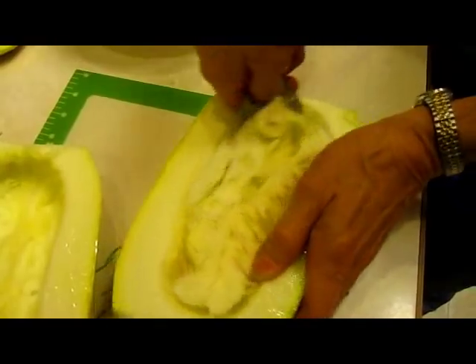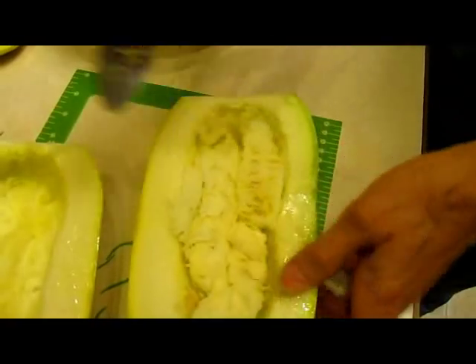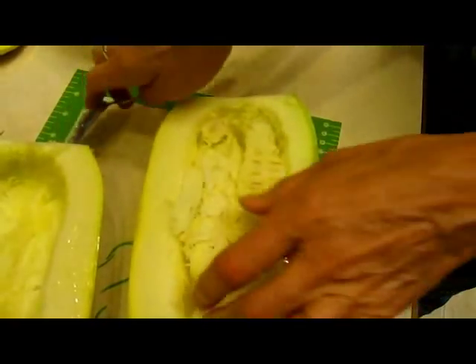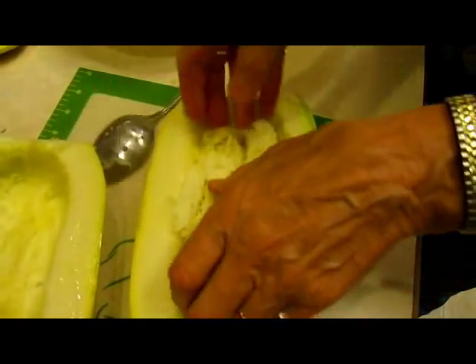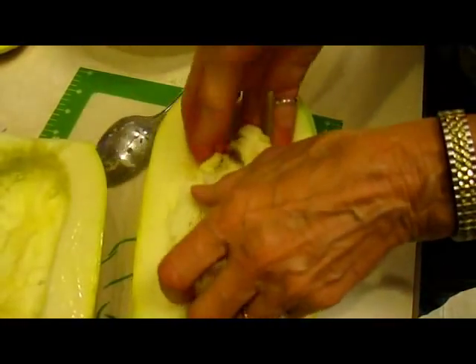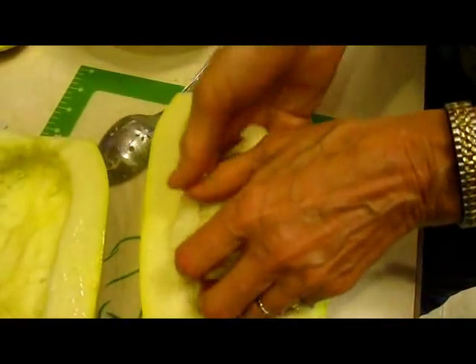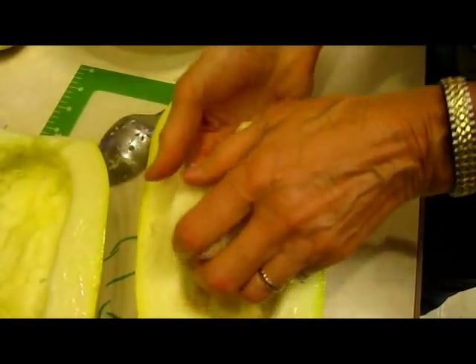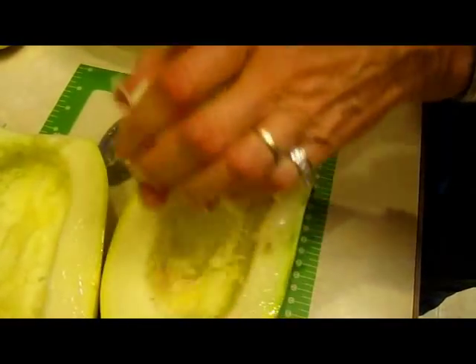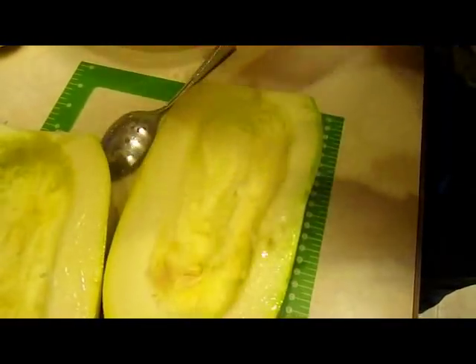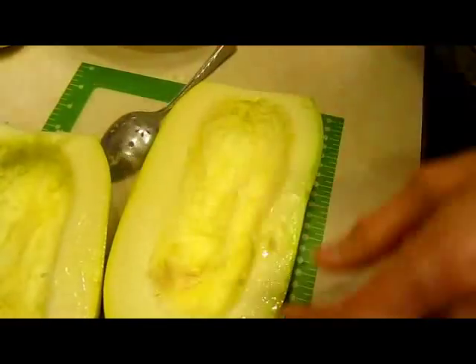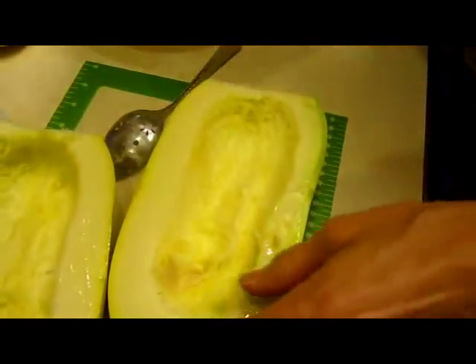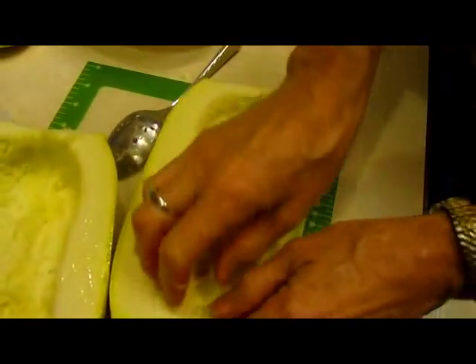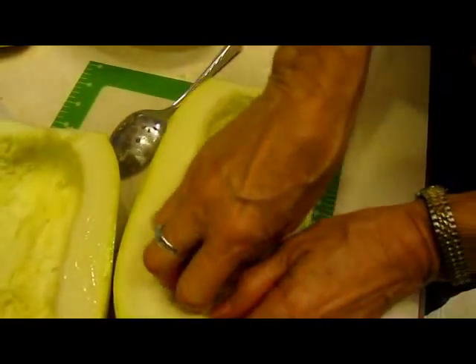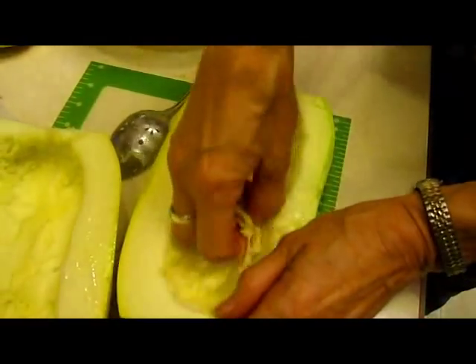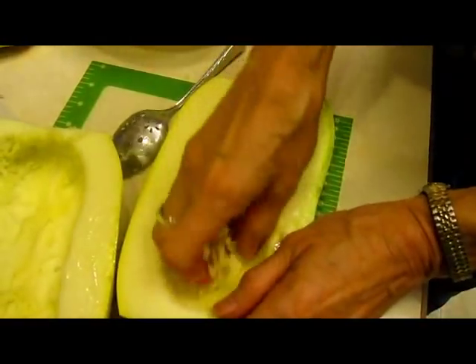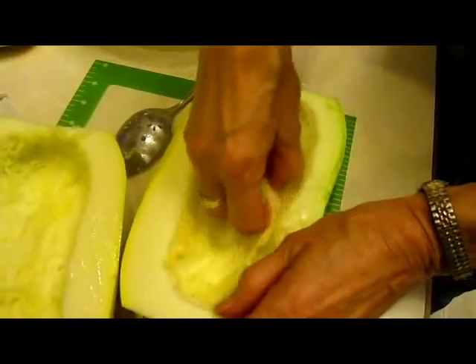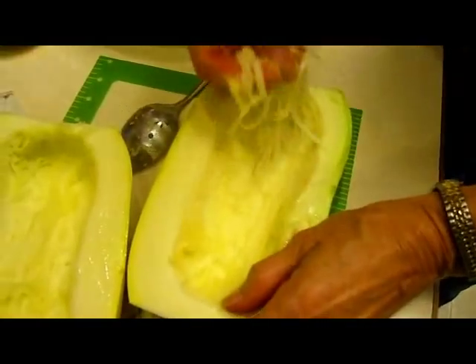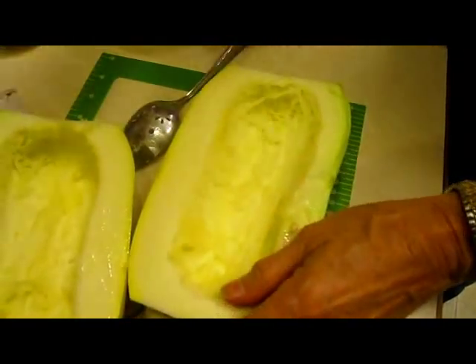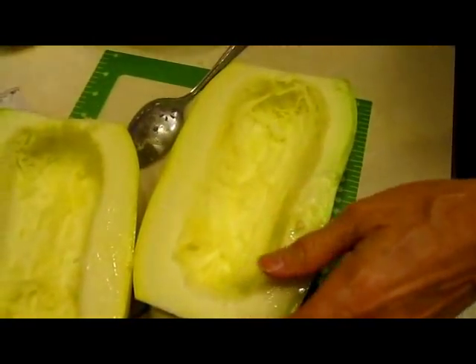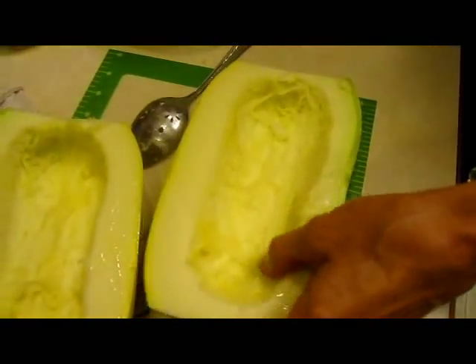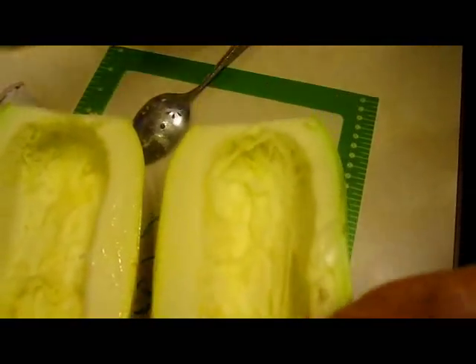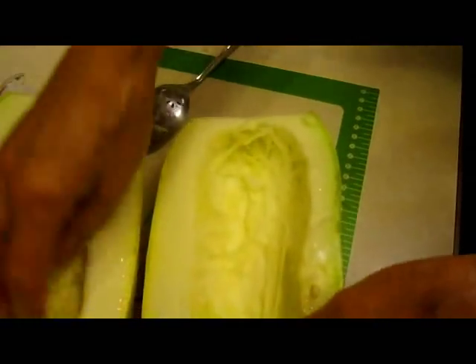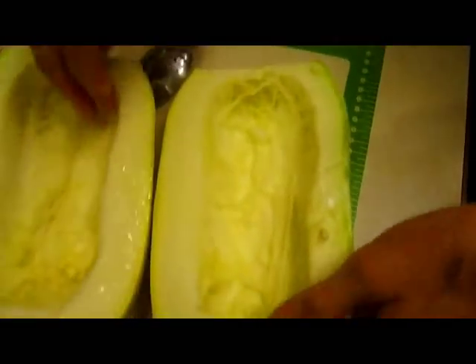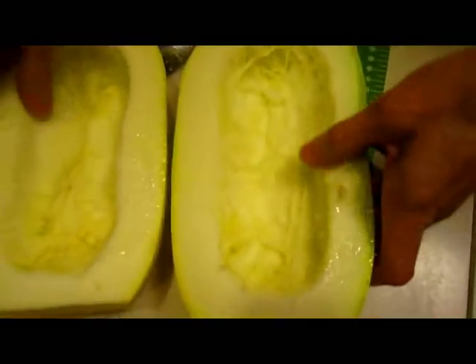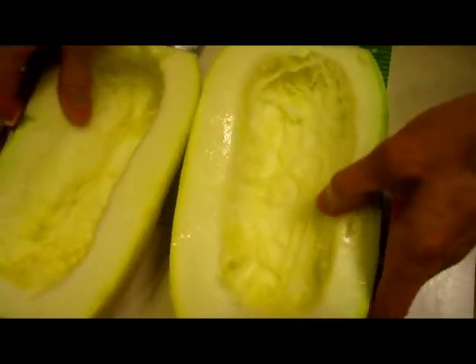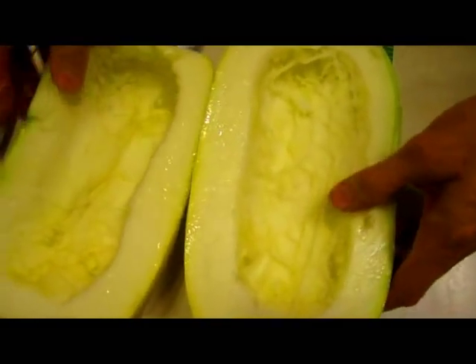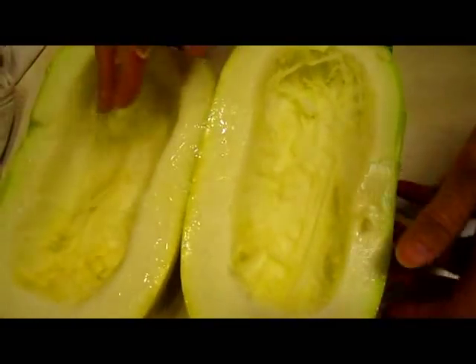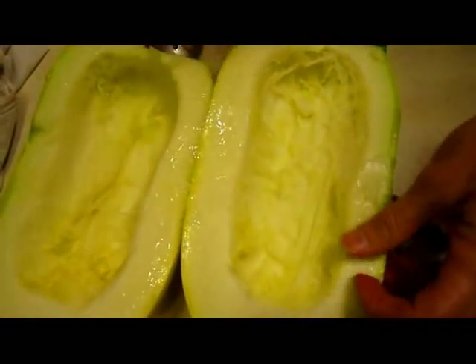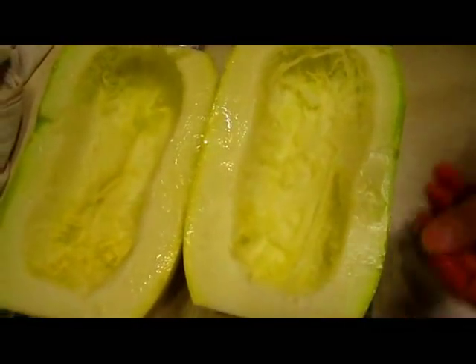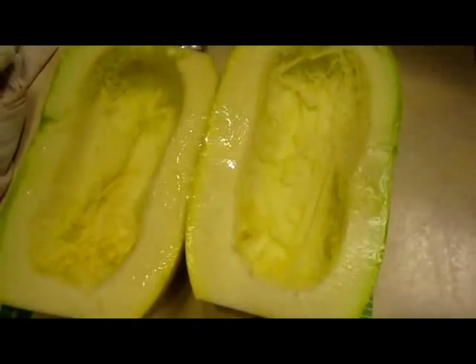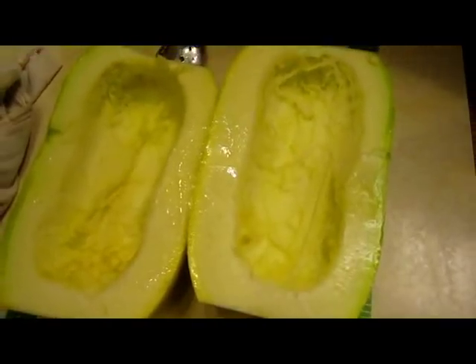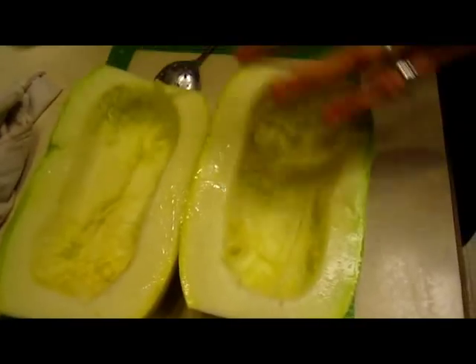I believe the first time we ever had spaghetti squash was with one of my husband's students, Nora, and she taught me how to do this. Okay, so now these are clean and seedless.